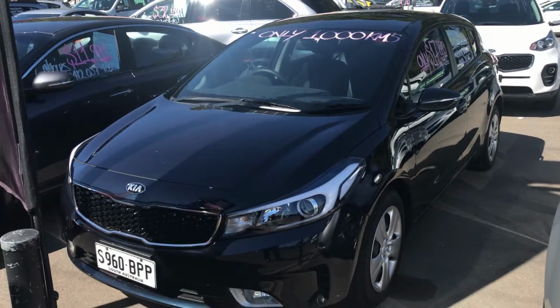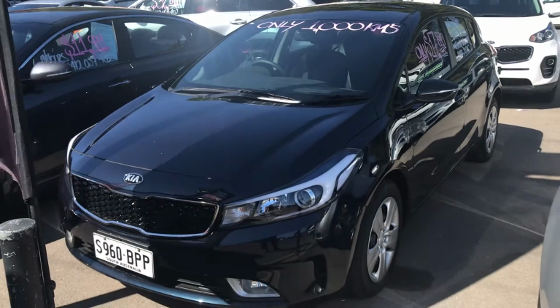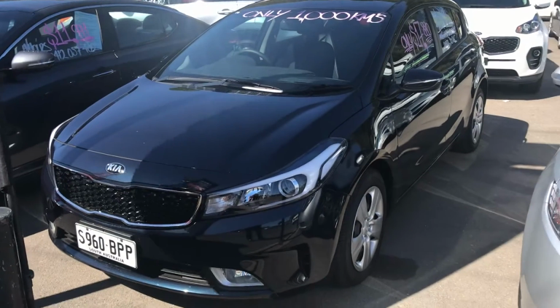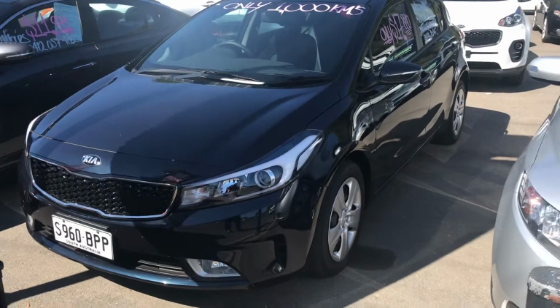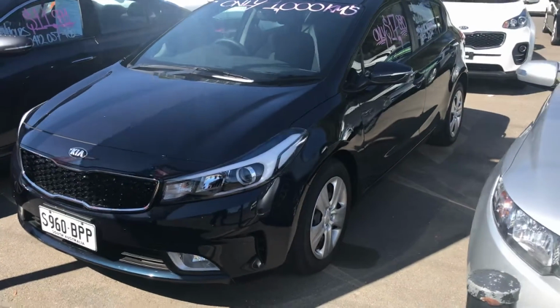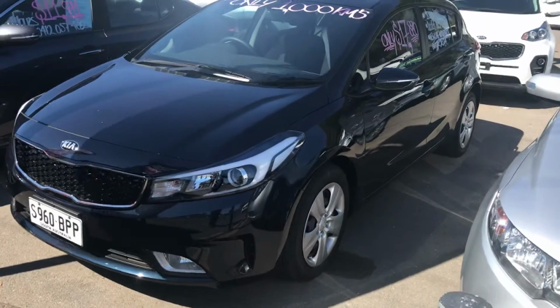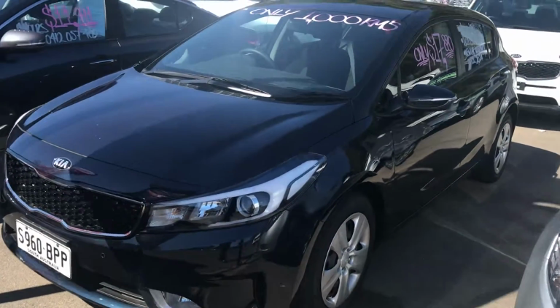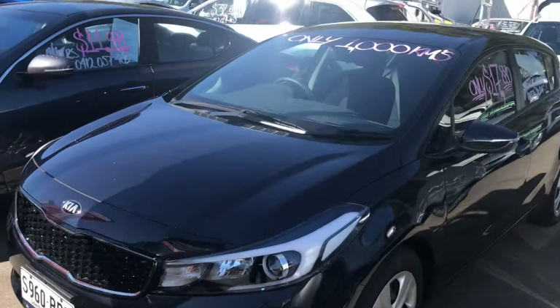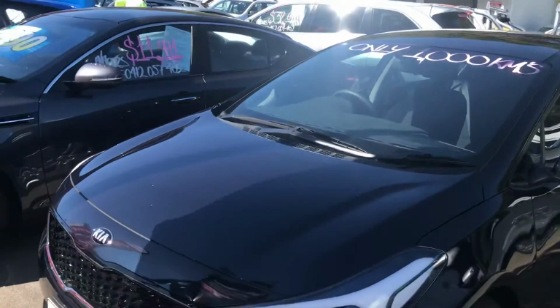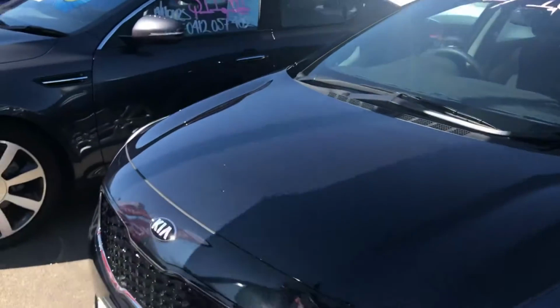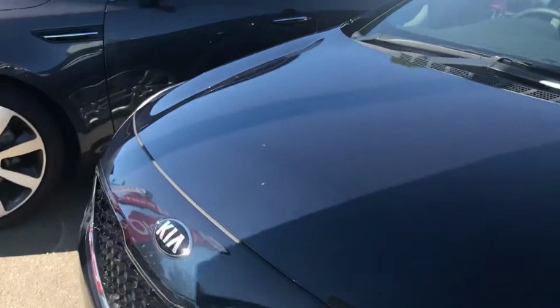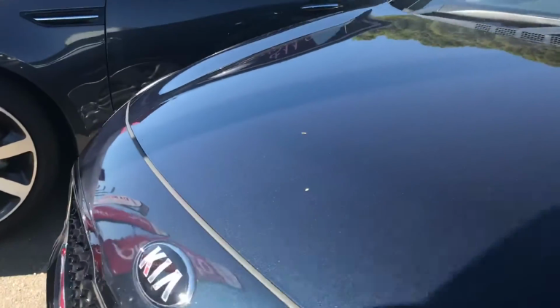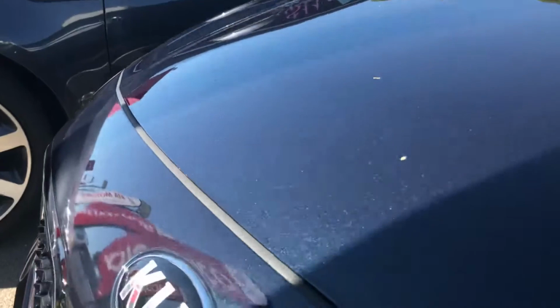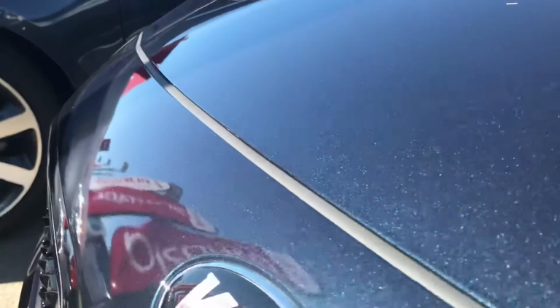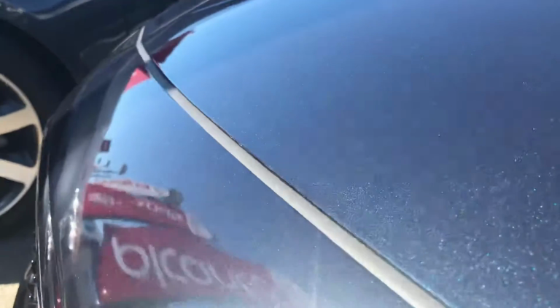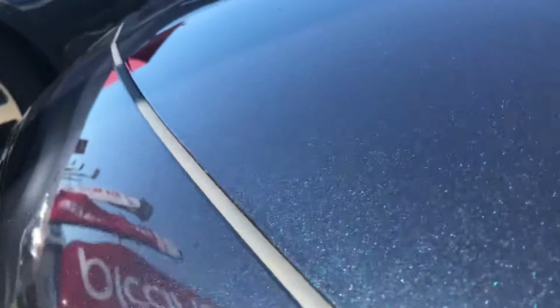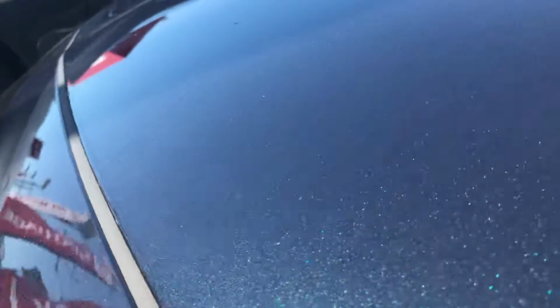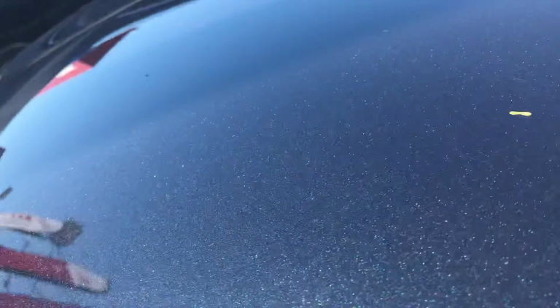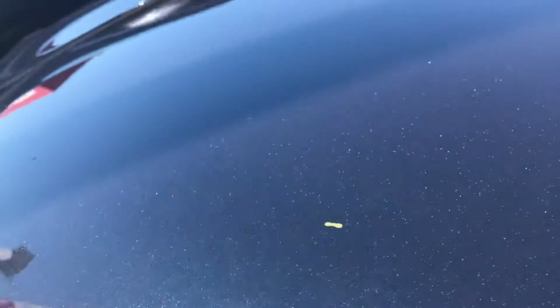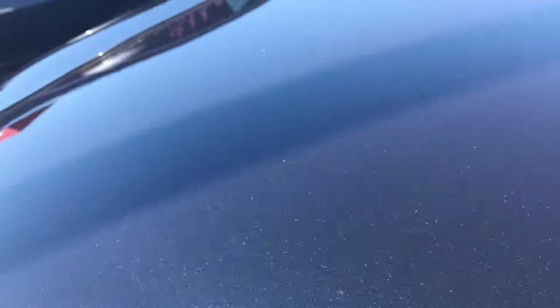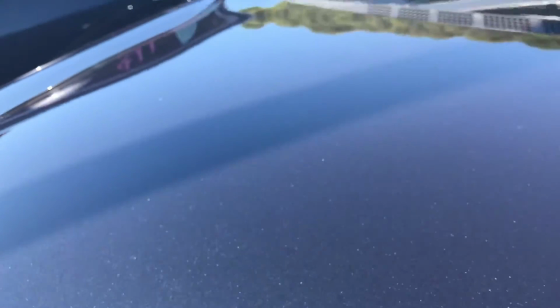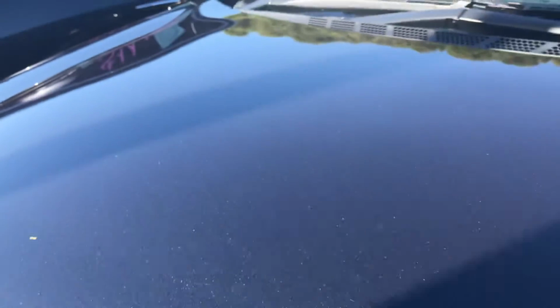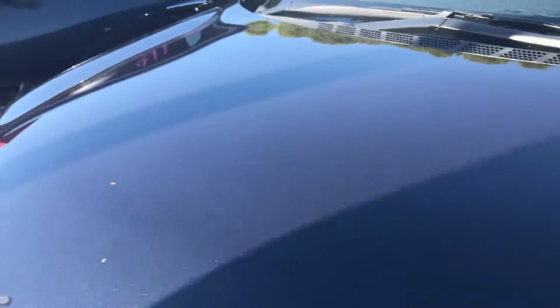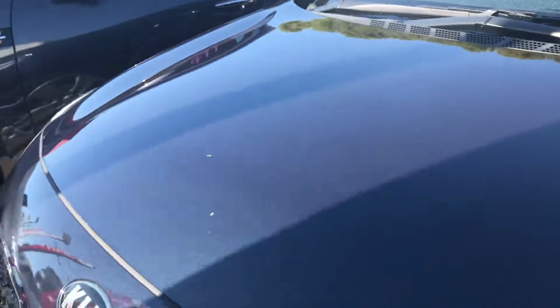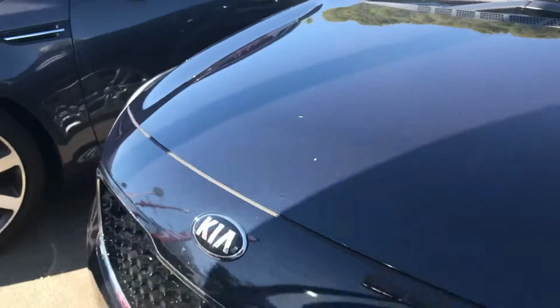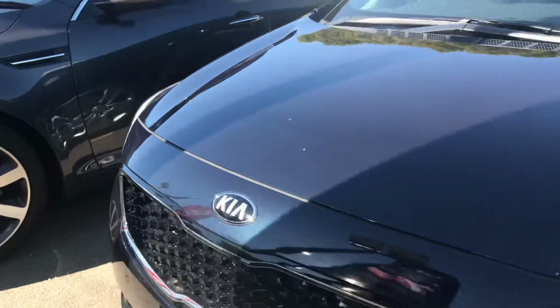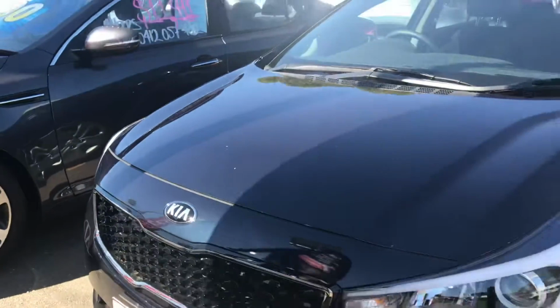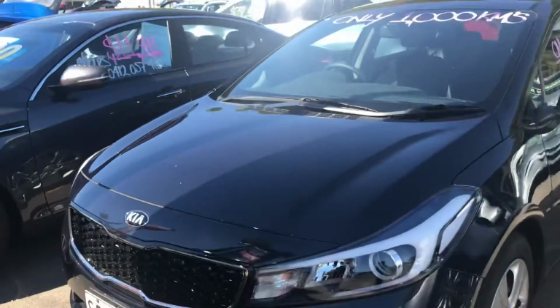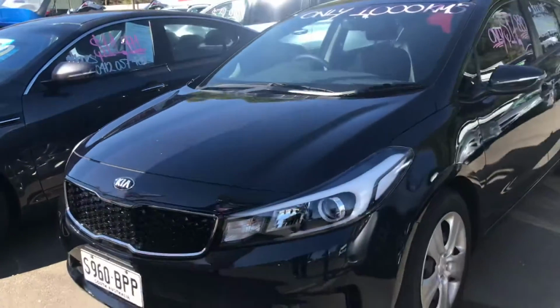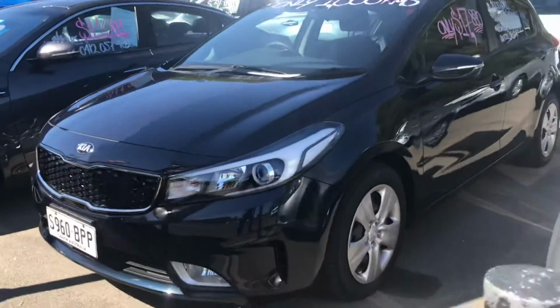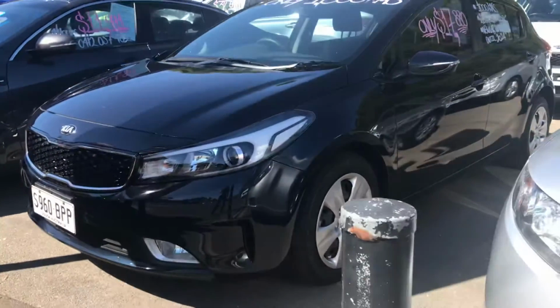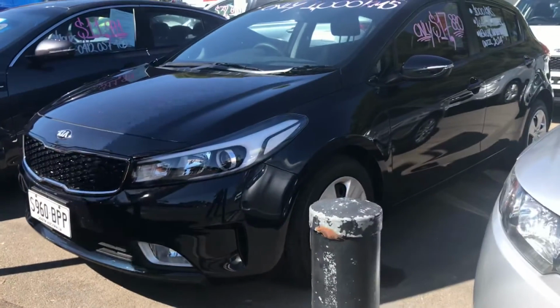I presume it's exactly the same as what you're currently driving now. So it's in what they call gravity blue, which if you get really close is like a sparkling sort of metallic blue. Really nice colour — almost looks black when you get it in the shade like this.